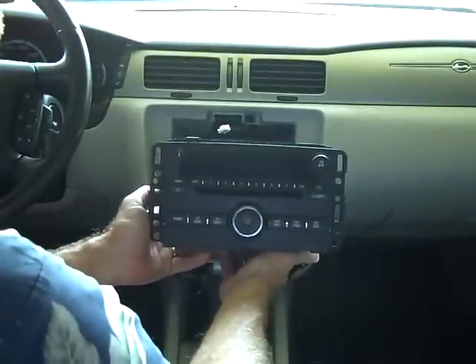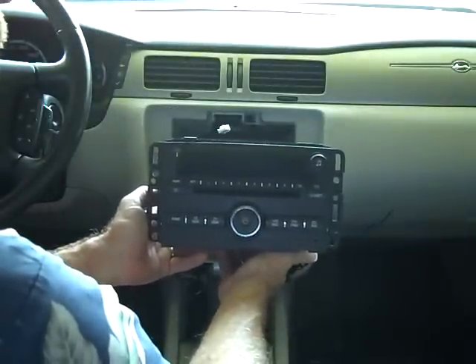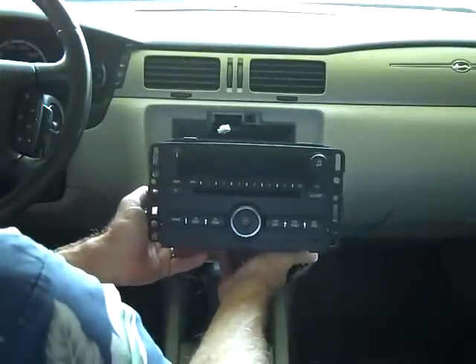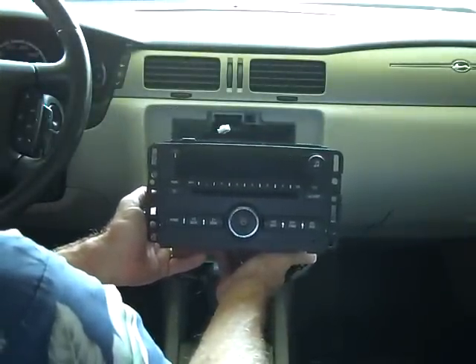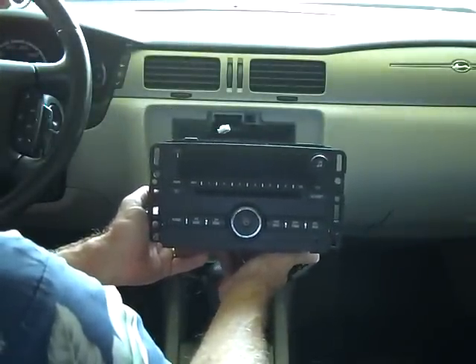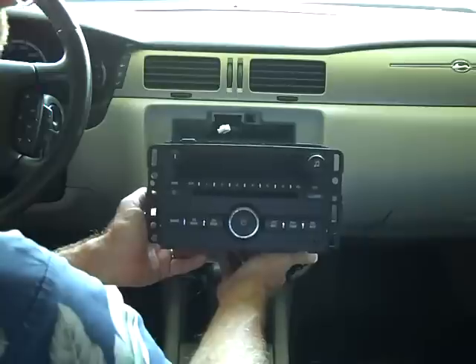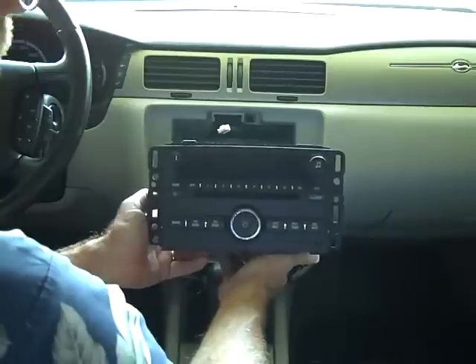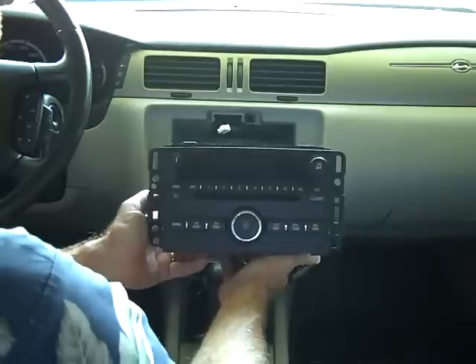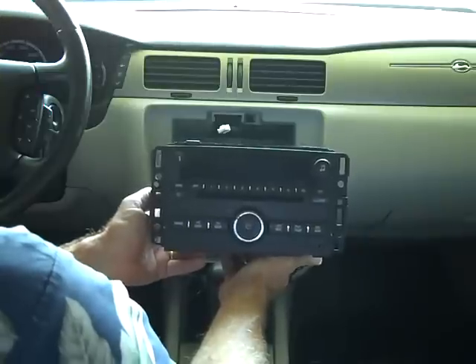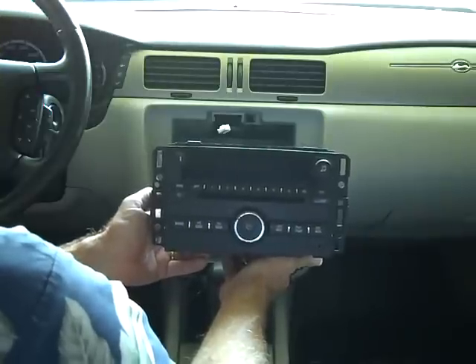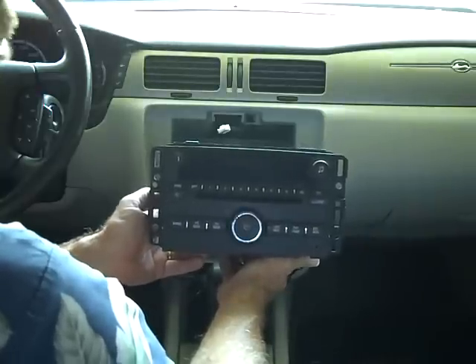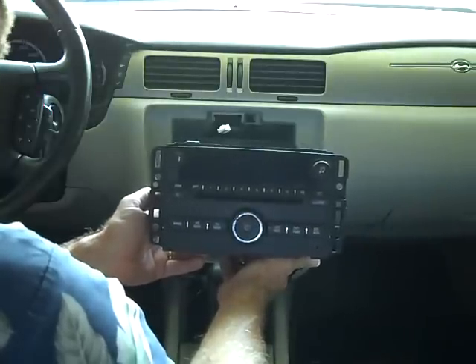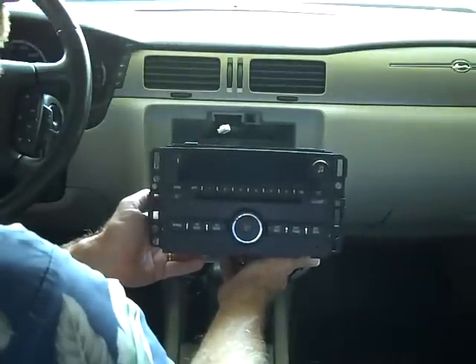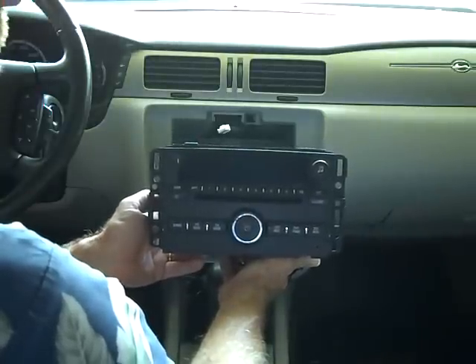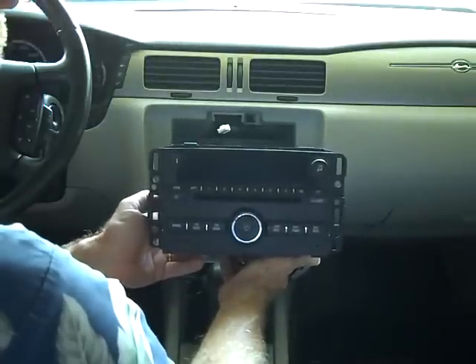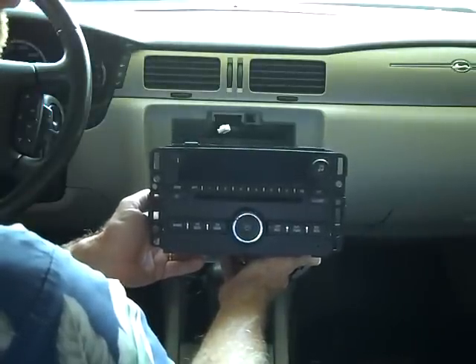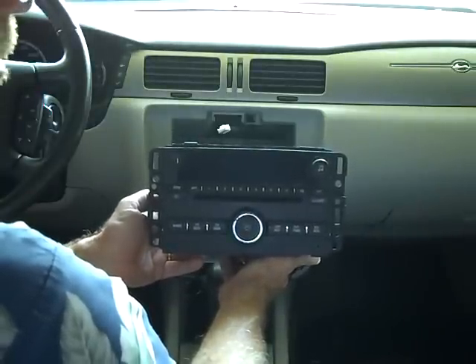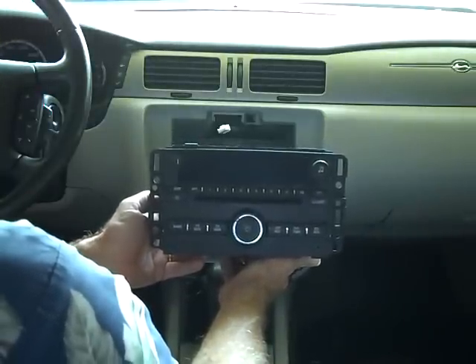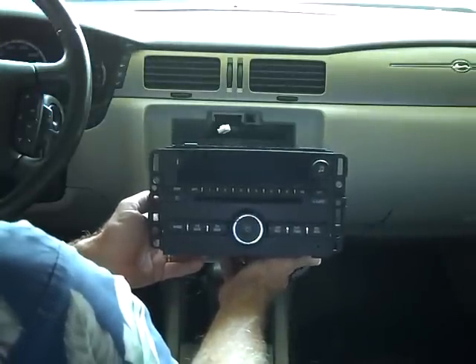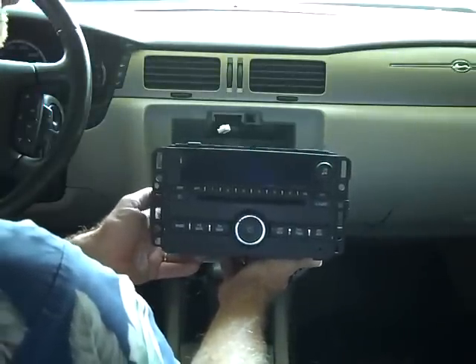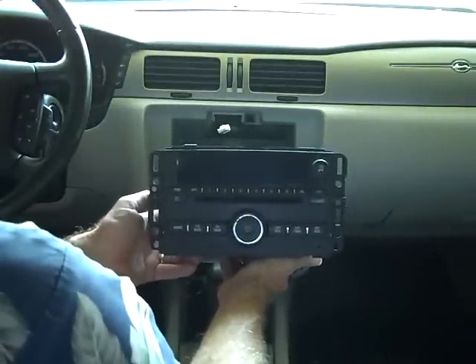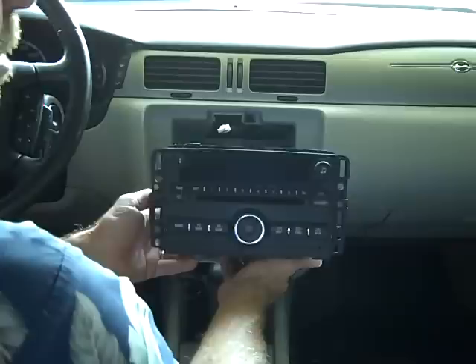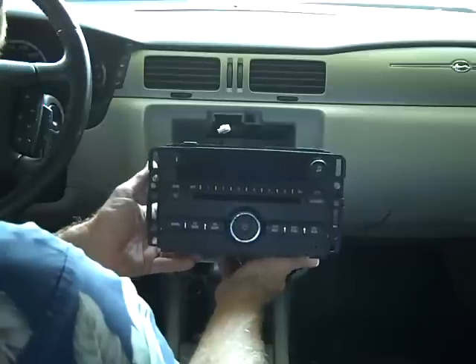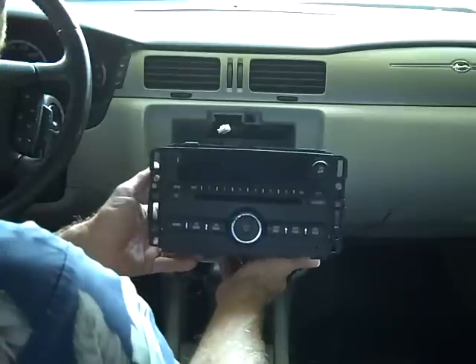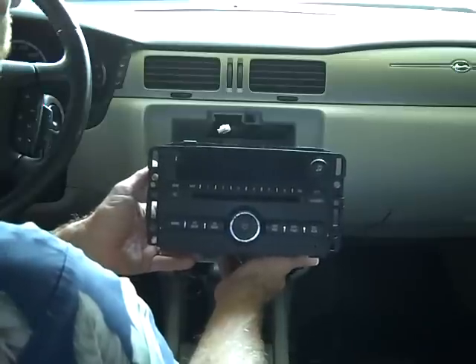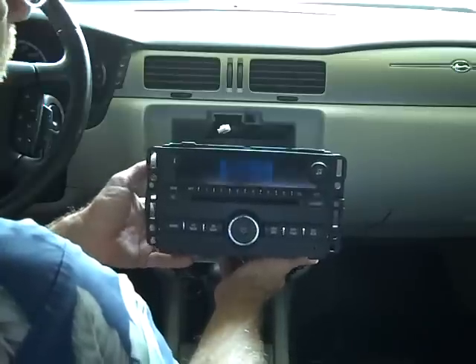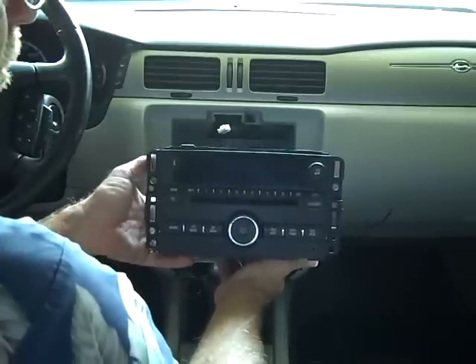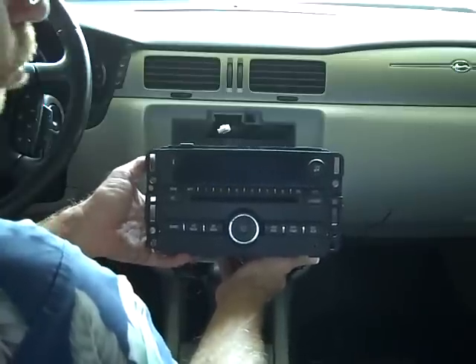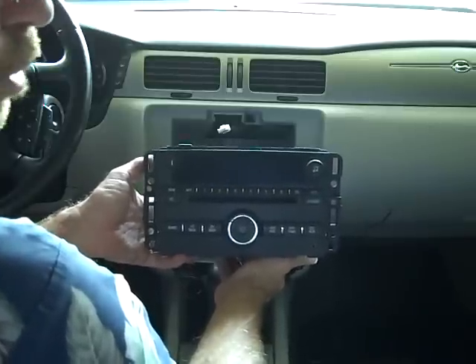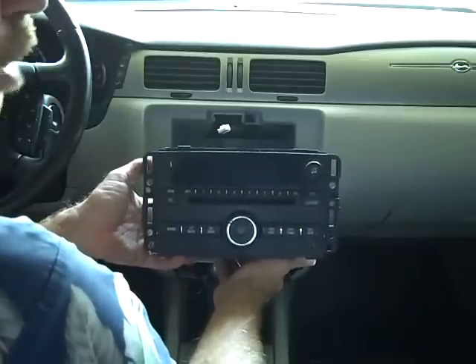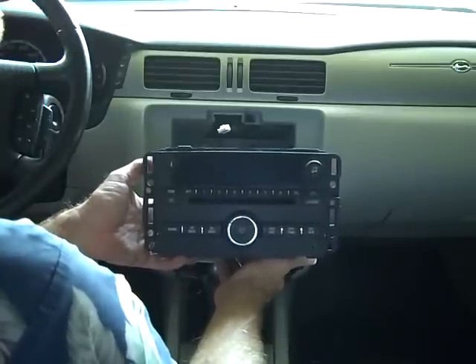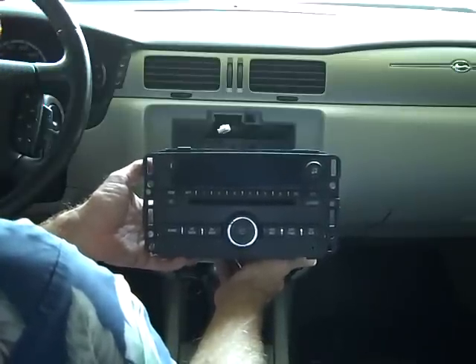This is how you remove the stereo from a 2006 Chevy Impala. Hope this removal has been helpful. You may find us at carstereohelp.com and carstereoremoval.com. Please give our video a thumbs up — thank you.